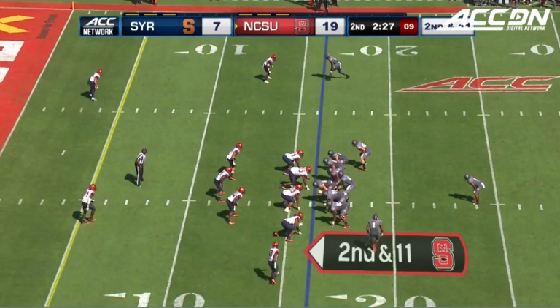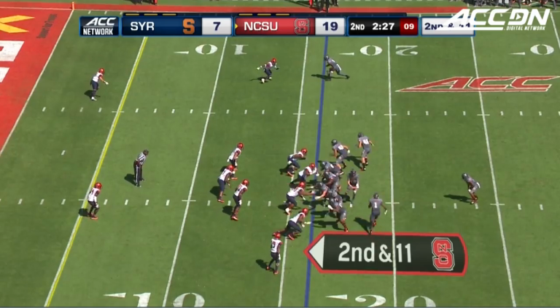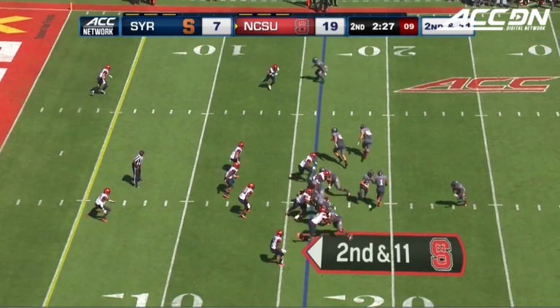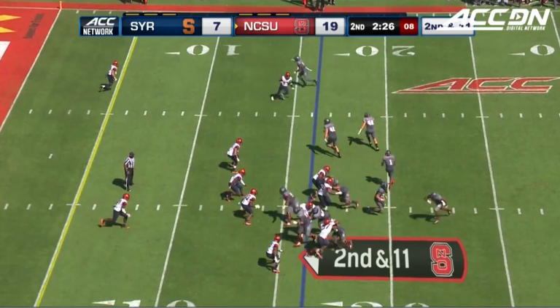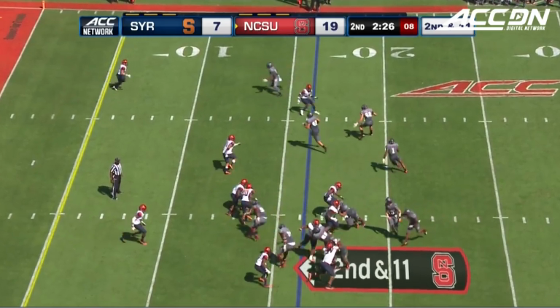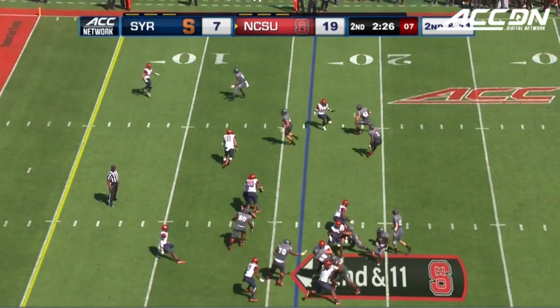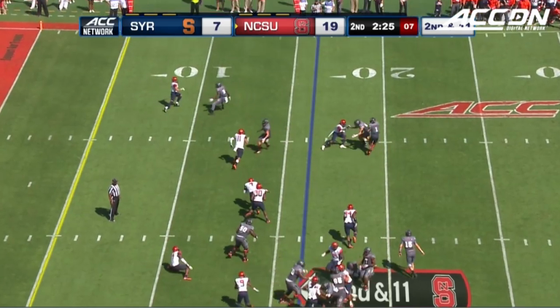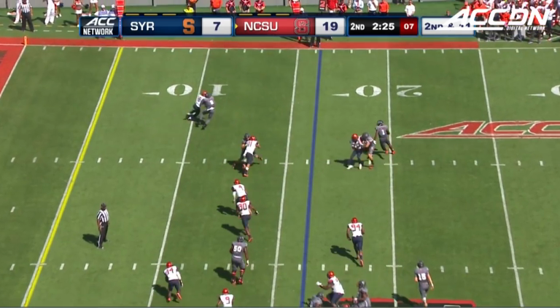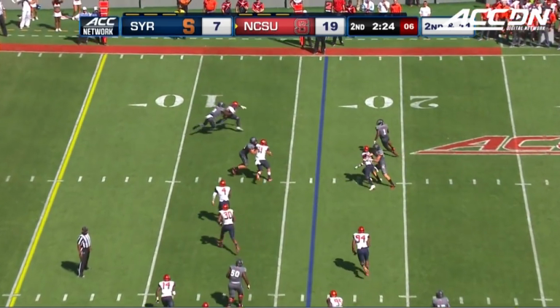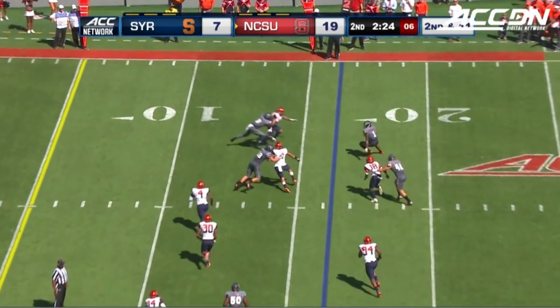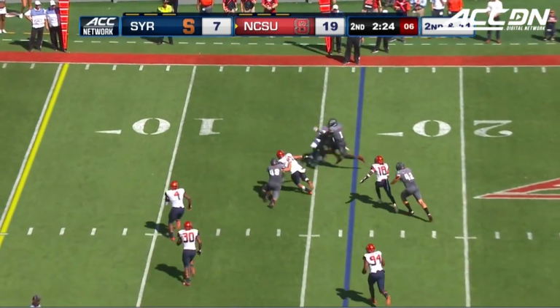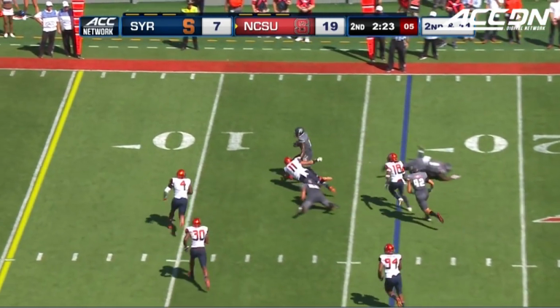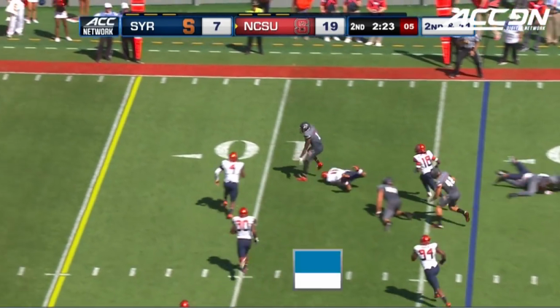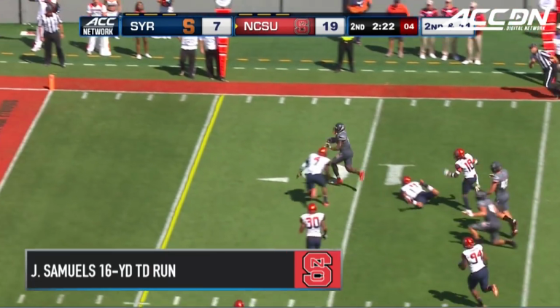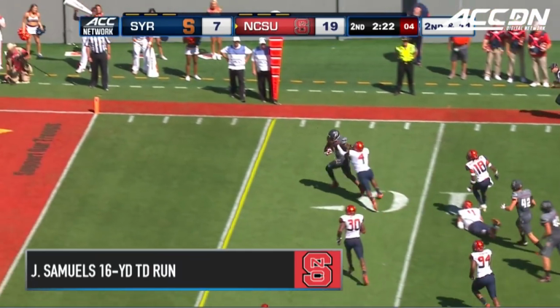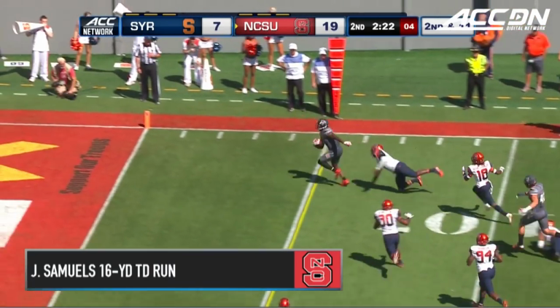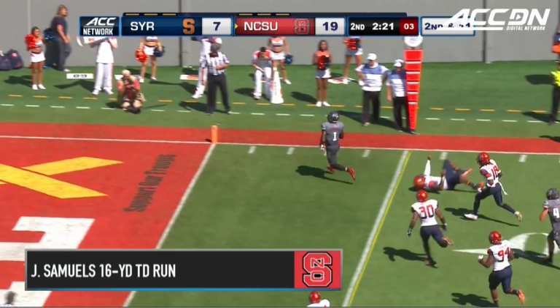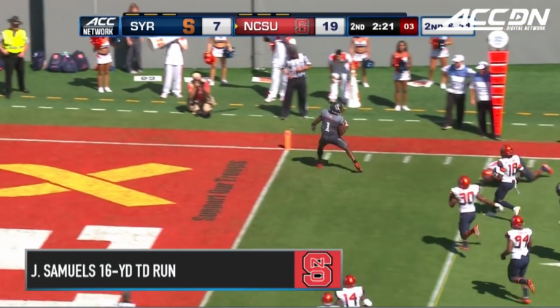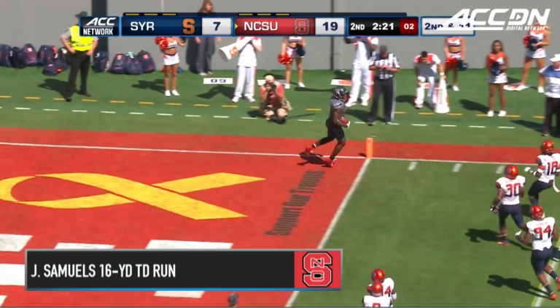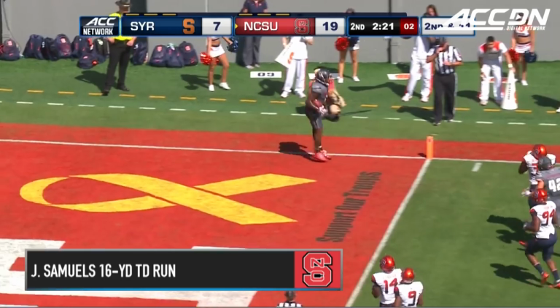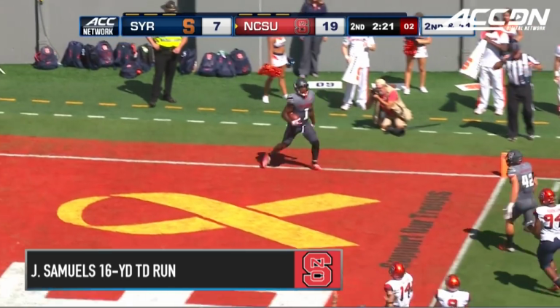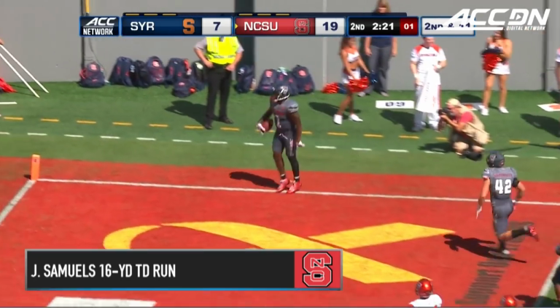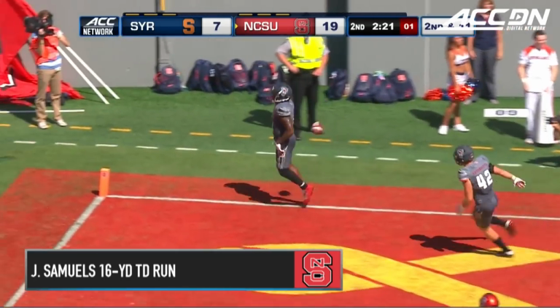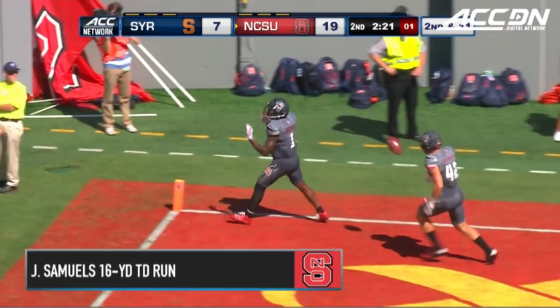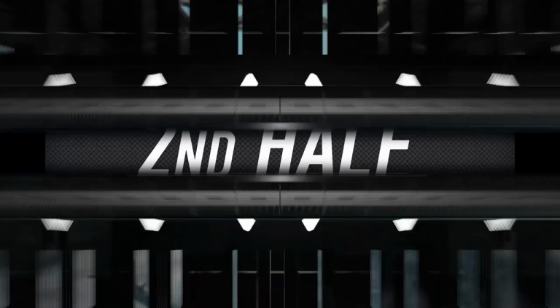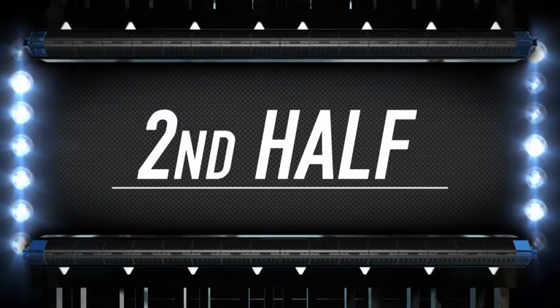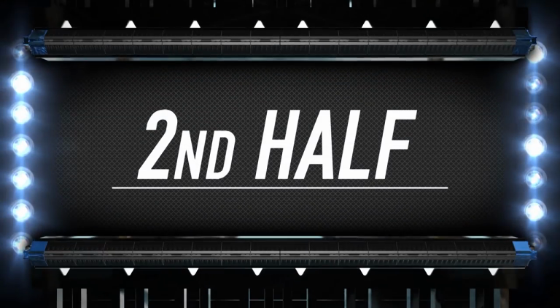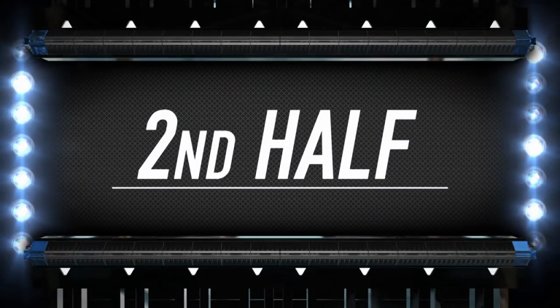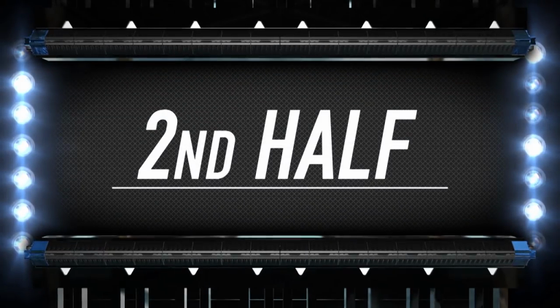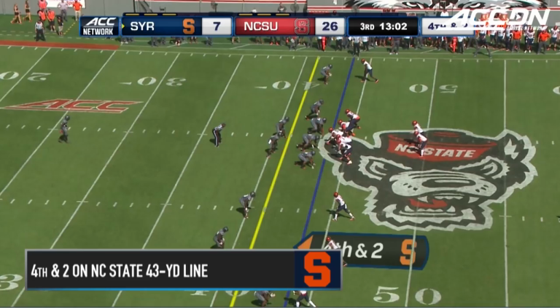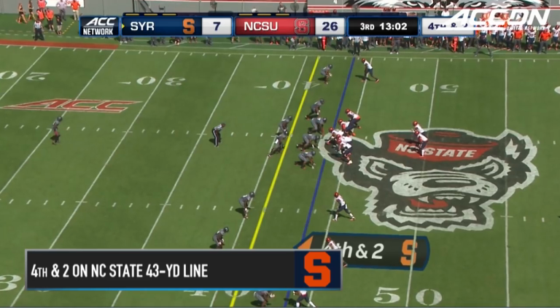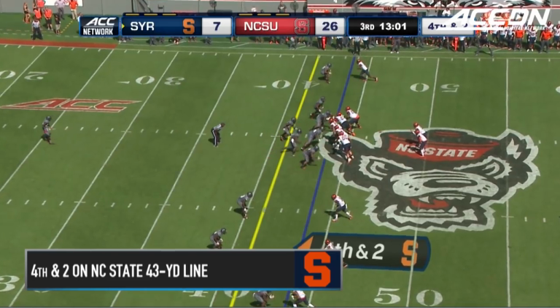The only loss of the season. Samuels — the cut at the 15 — Samuels sheds the tackler and walks into the end zone. NC State.